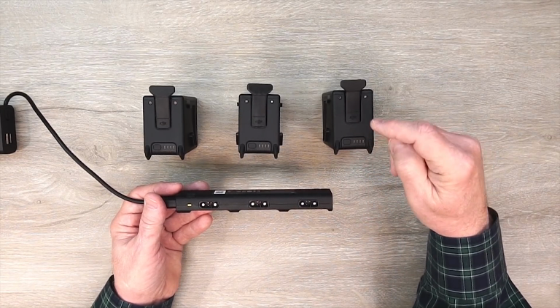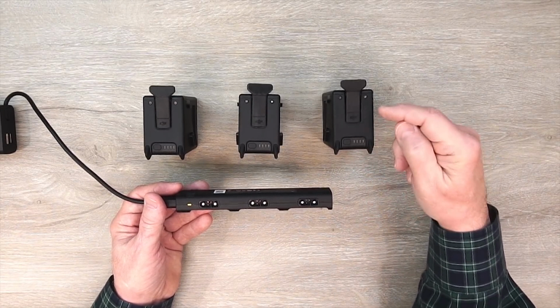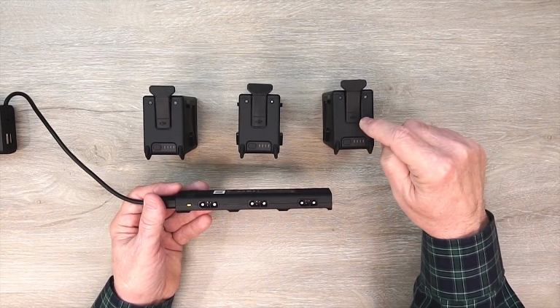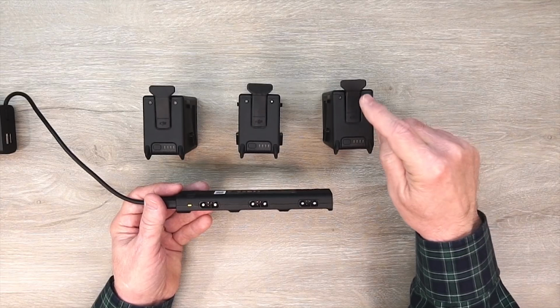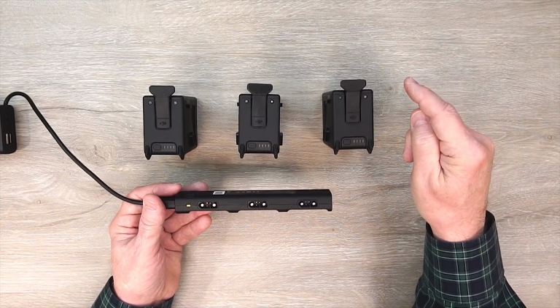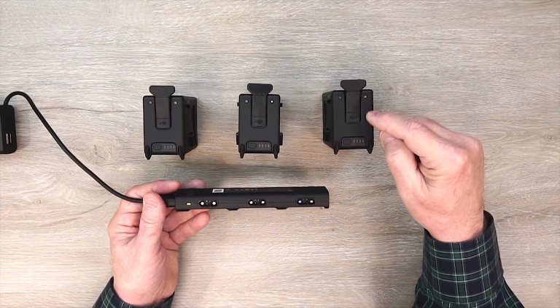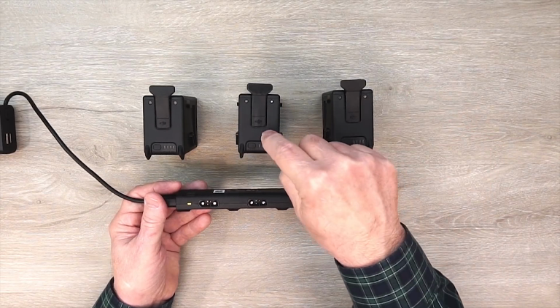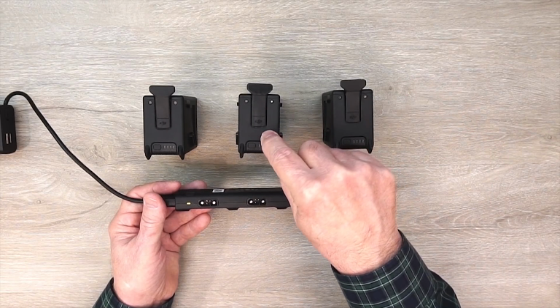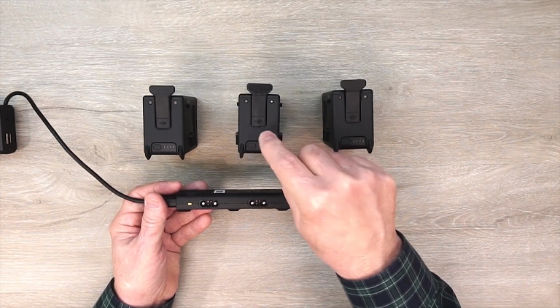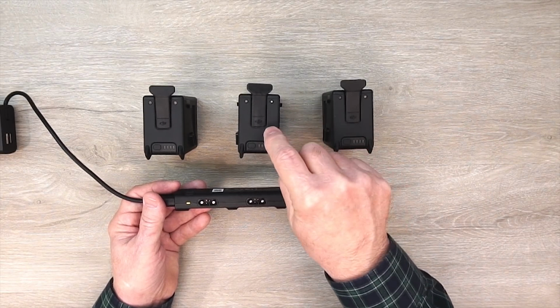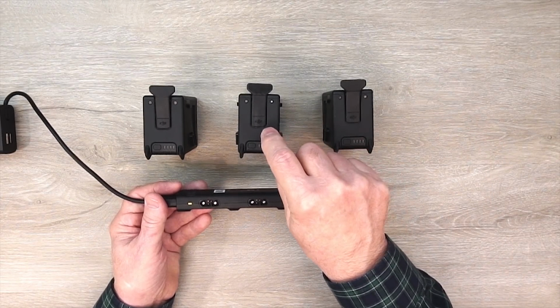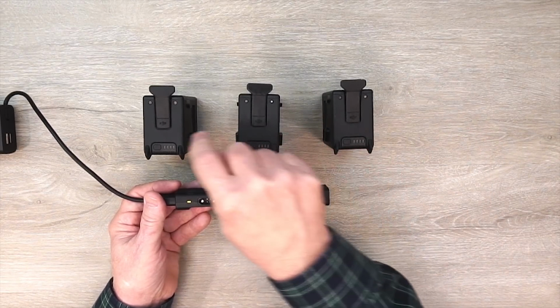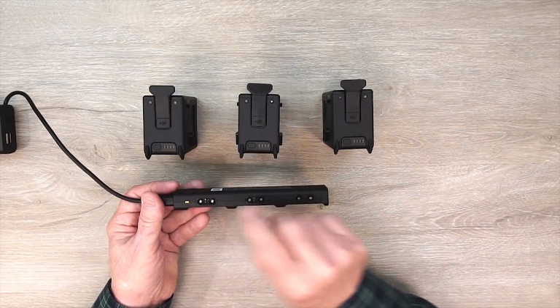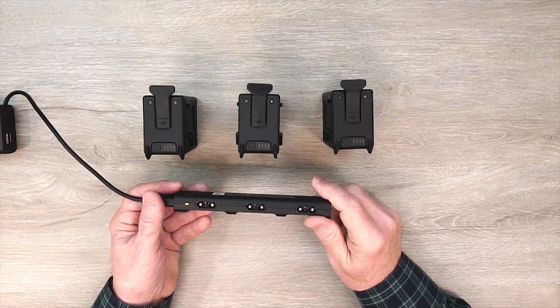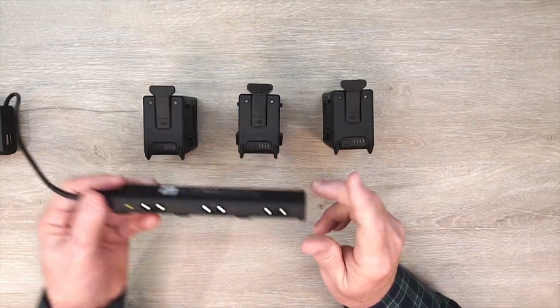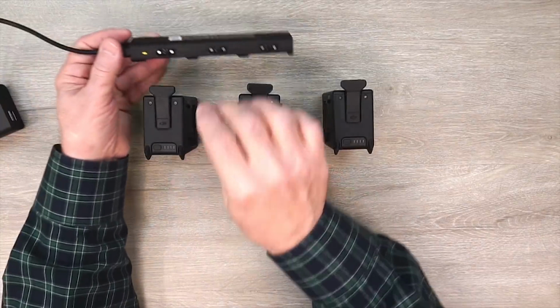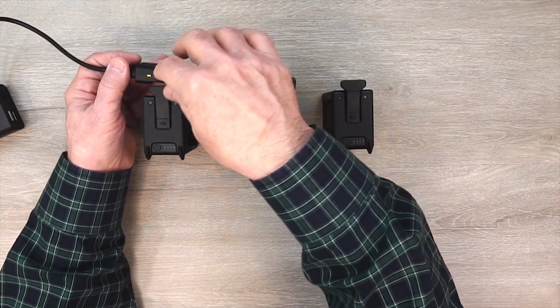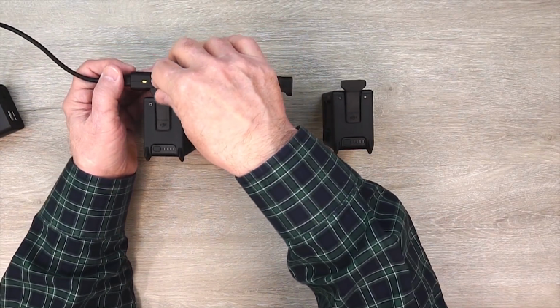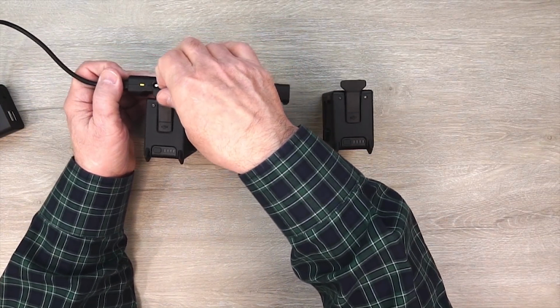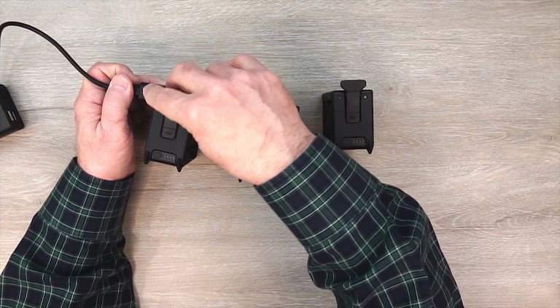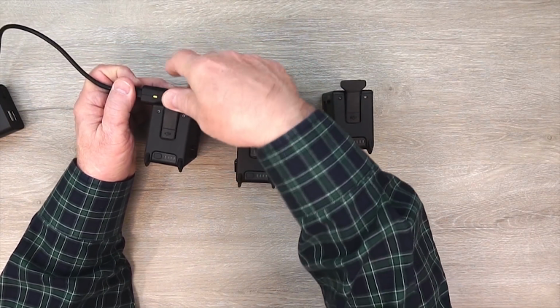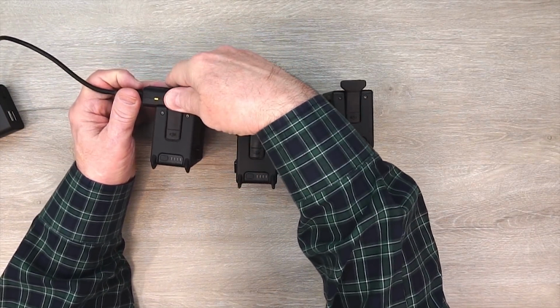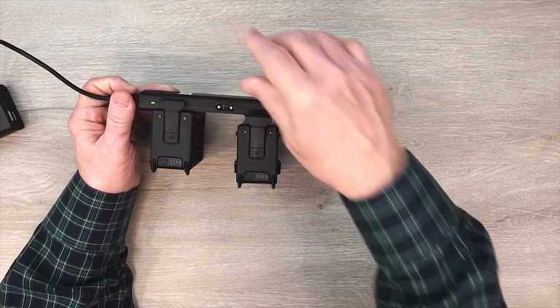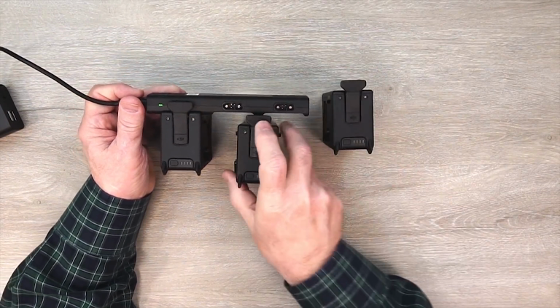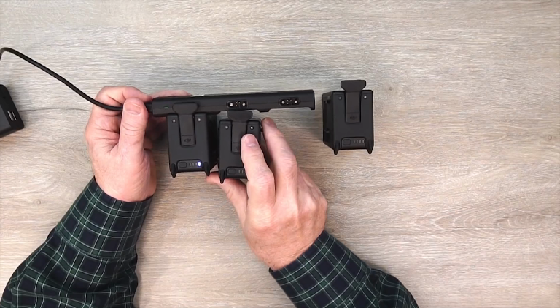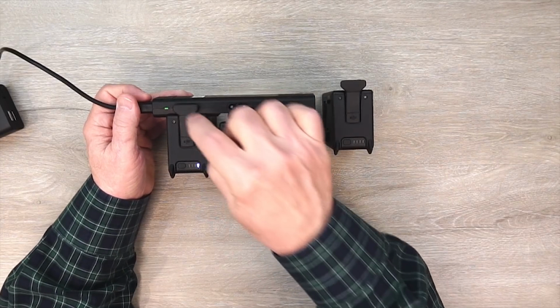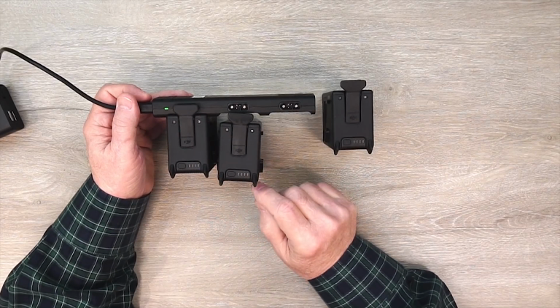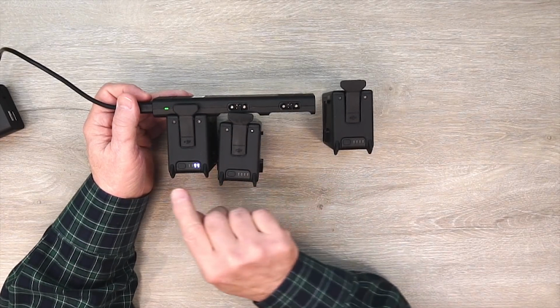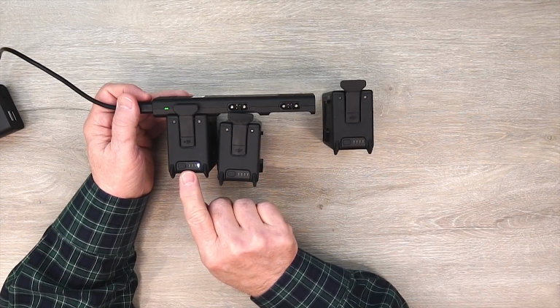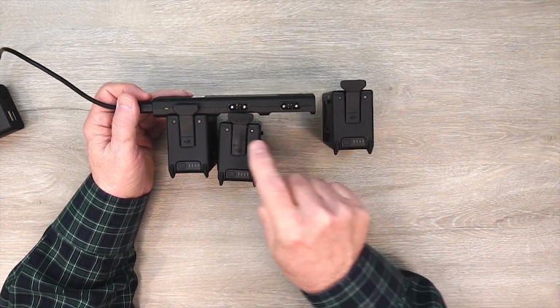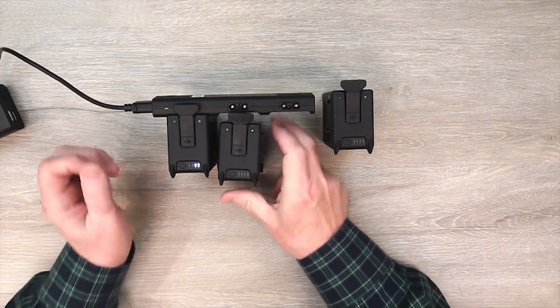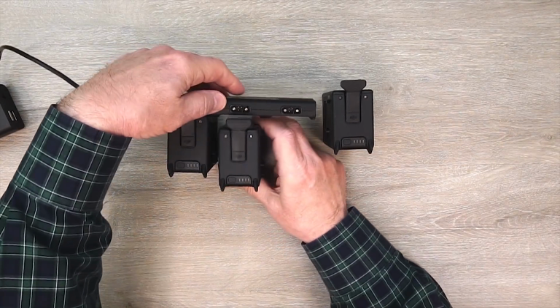Then I'll simulate a fully charged battery by disconnecting it — it should move on to this one, and then eventually to that one. Let me connect these three up. Now the first battery I'm connecting — it's checking the battery, see how it's blinking? It's charging that one because there's no other battery on there.